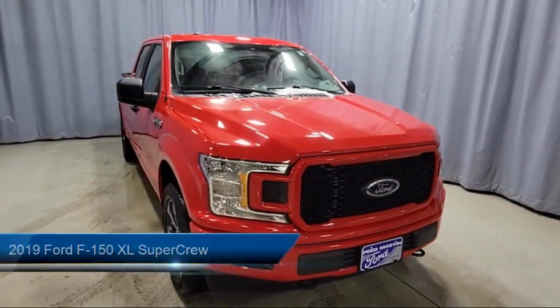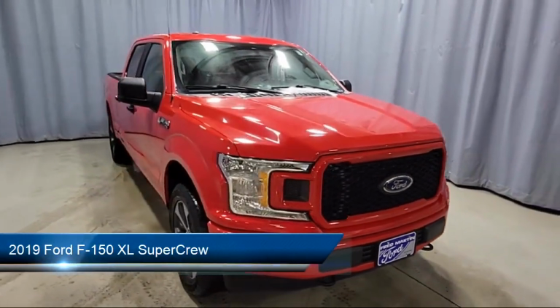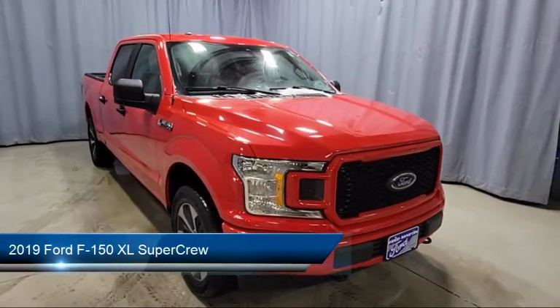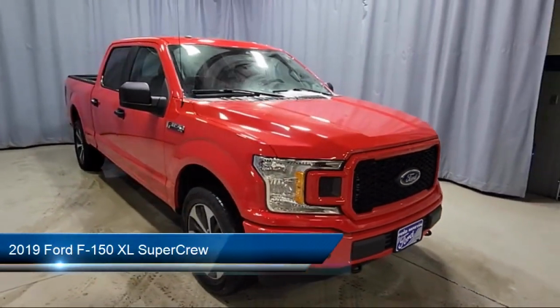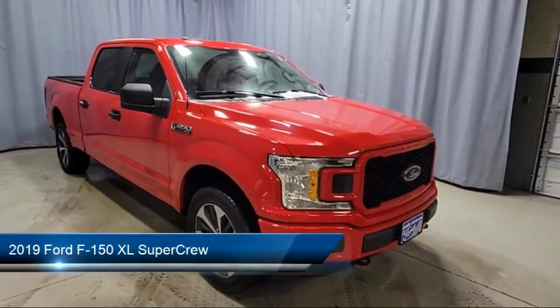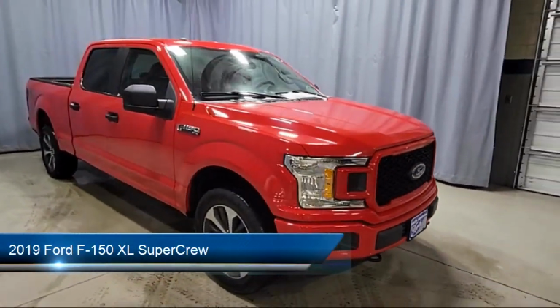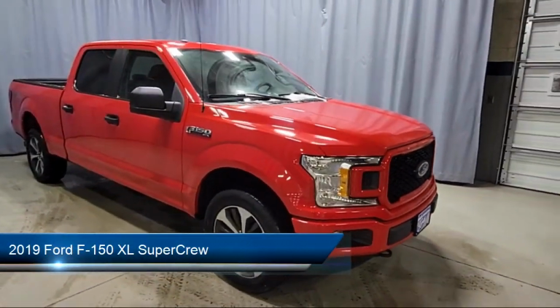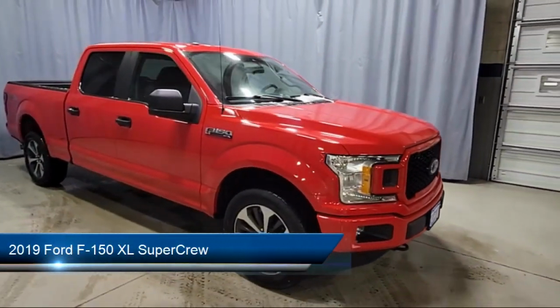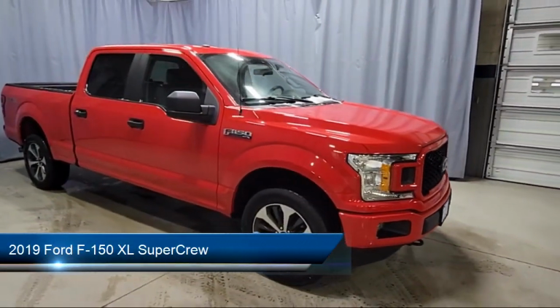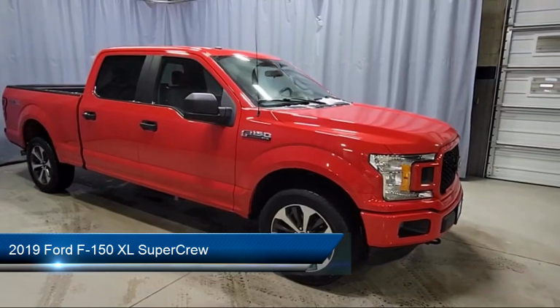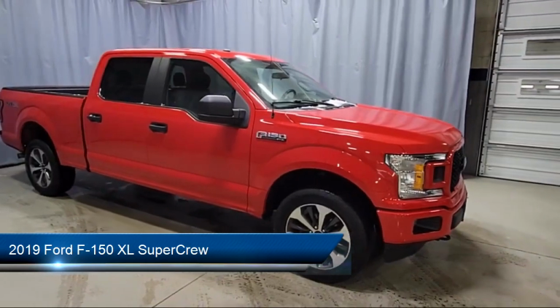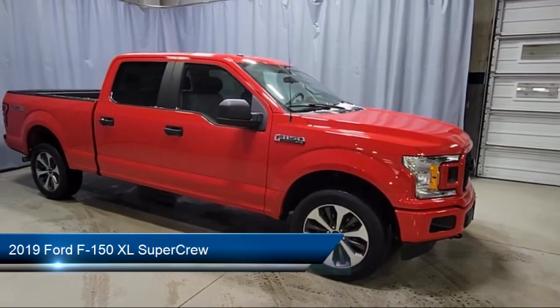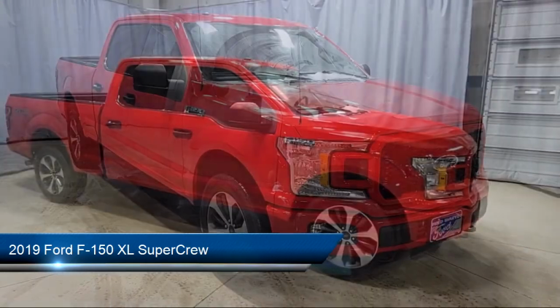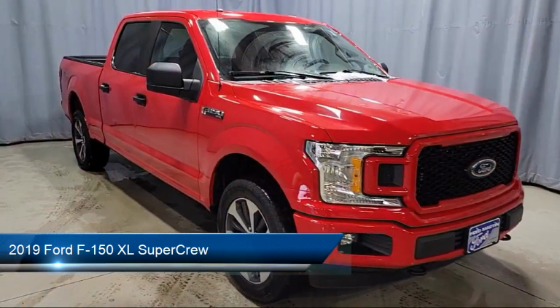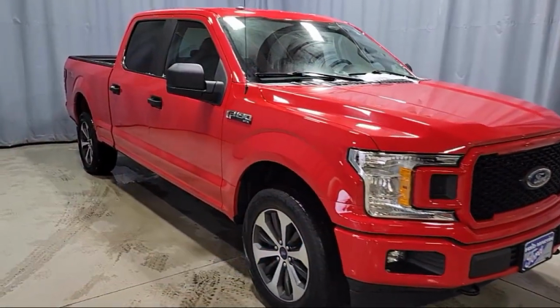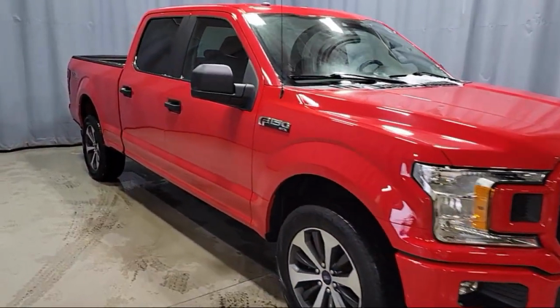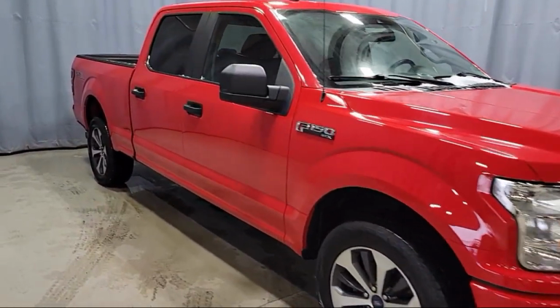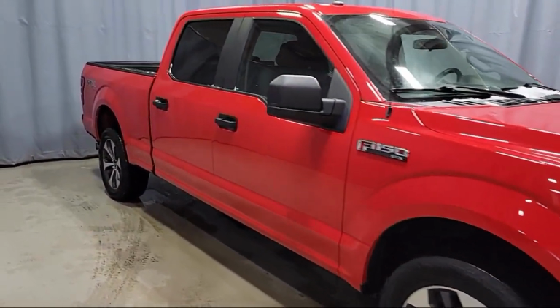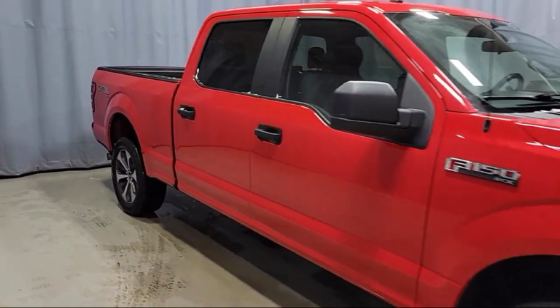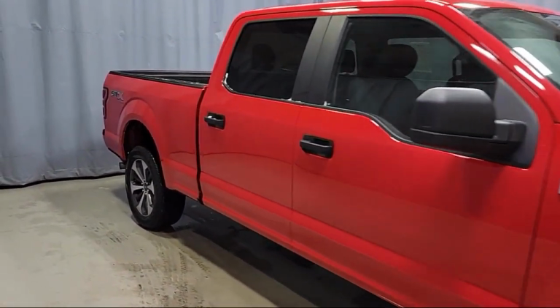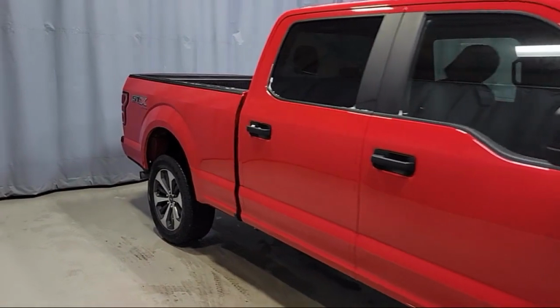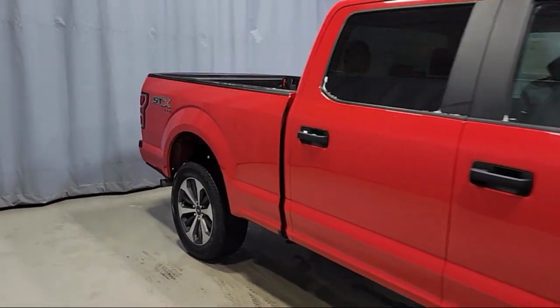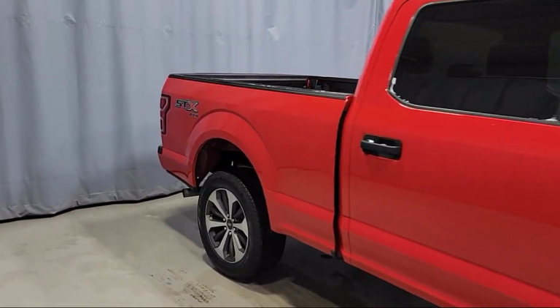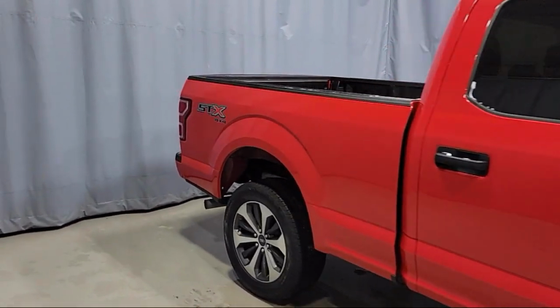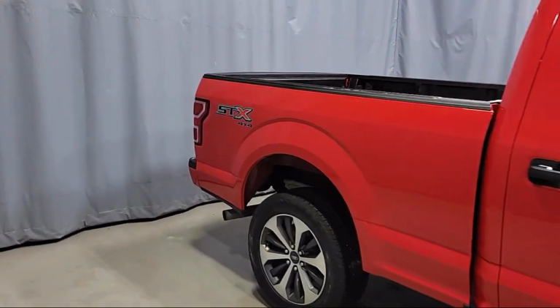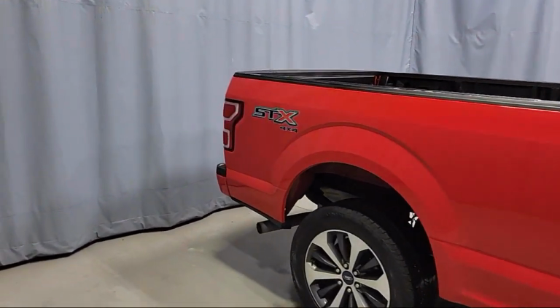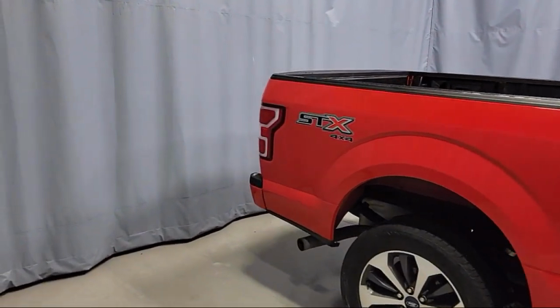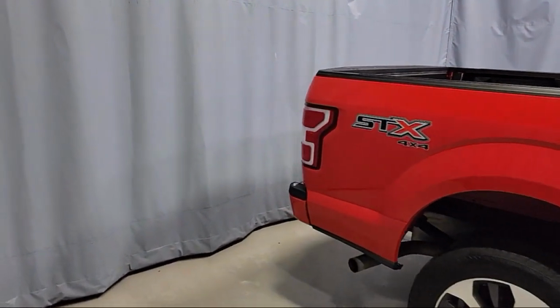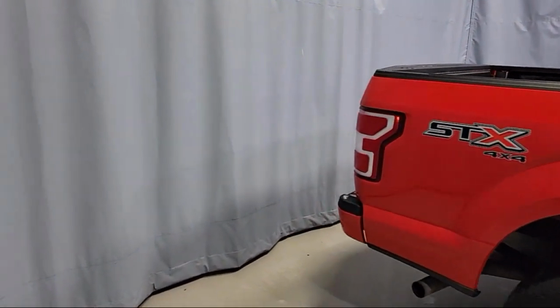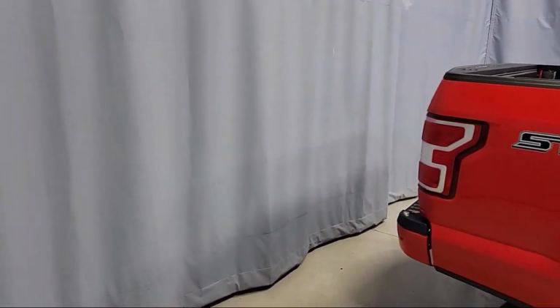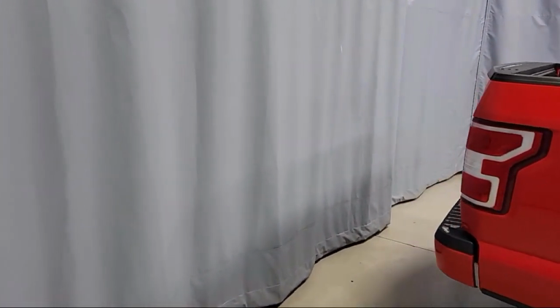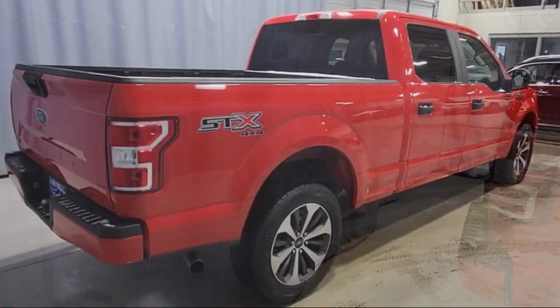It comes equipped with Auto High Beam Headlamp Control, XL Power Equipment Group, Exterior Parking Camera with Dynamic Hitch Assist, STX Appearance Package, Outside Temperature Display, and Rear Window Fixed Privacy Glass.